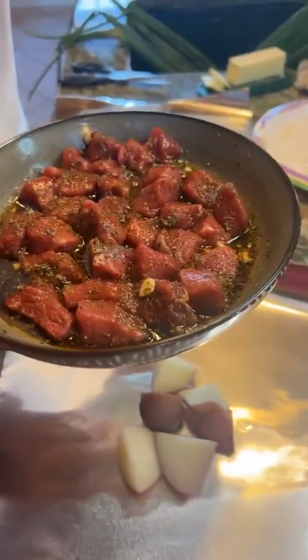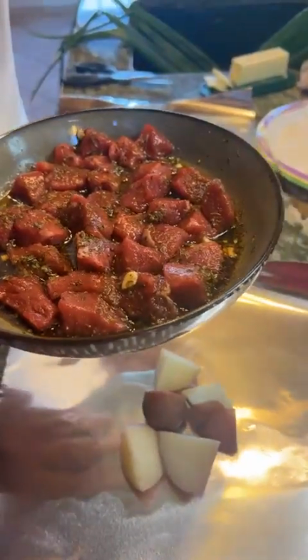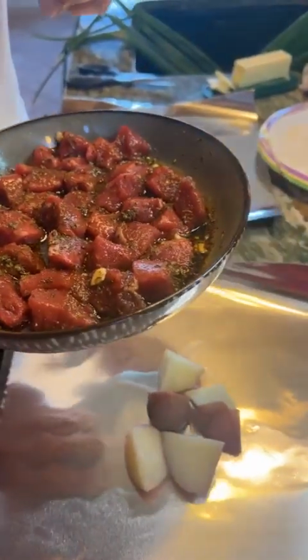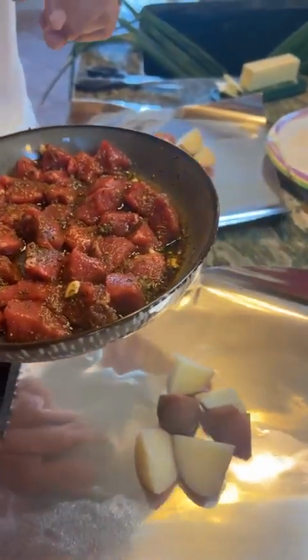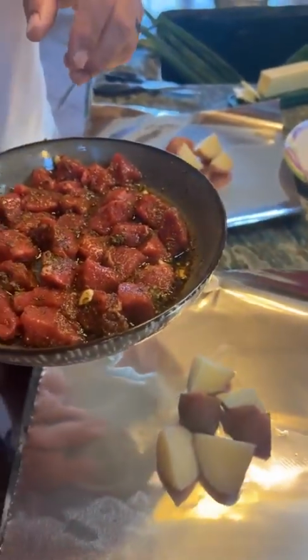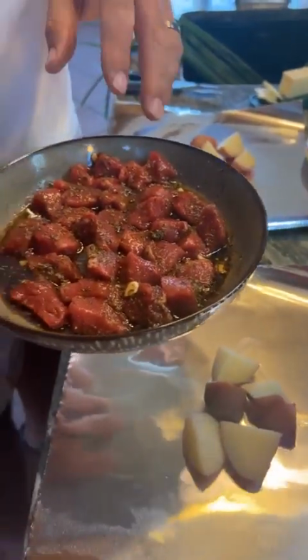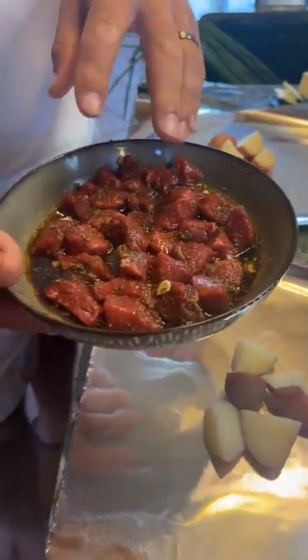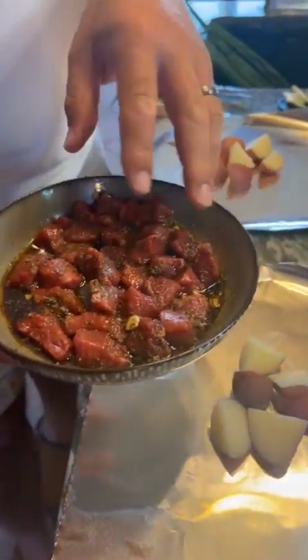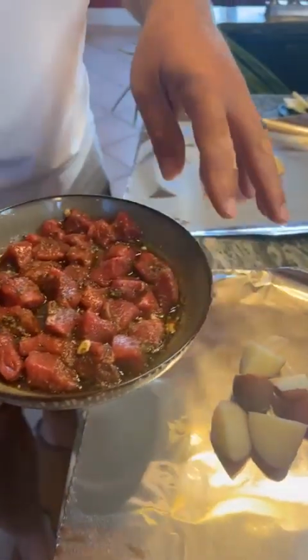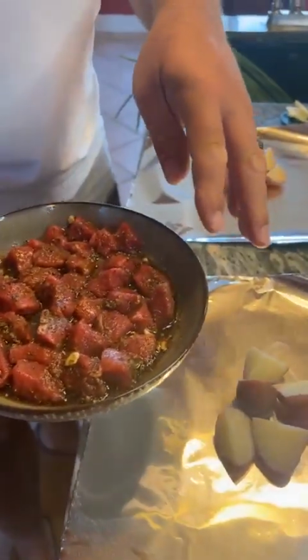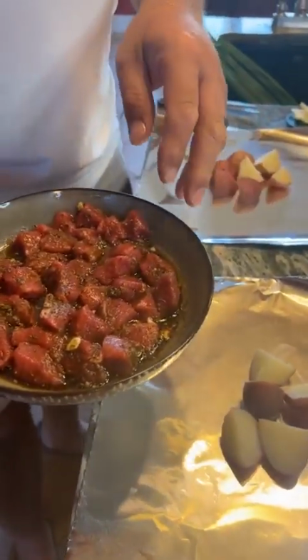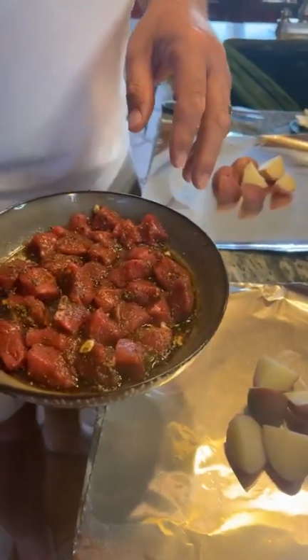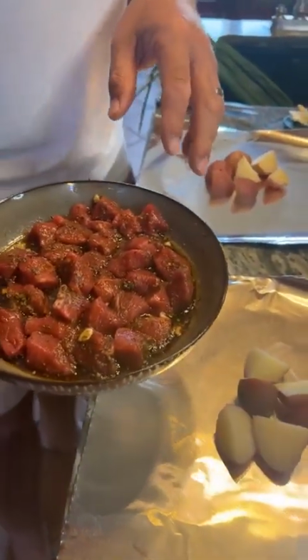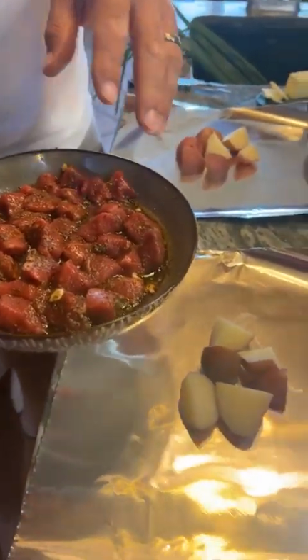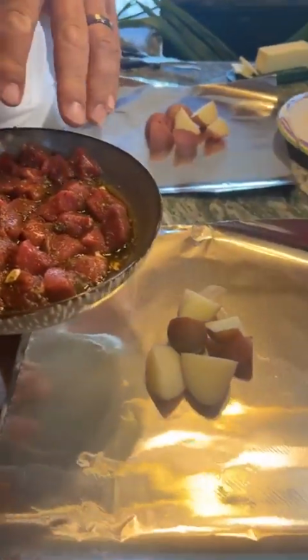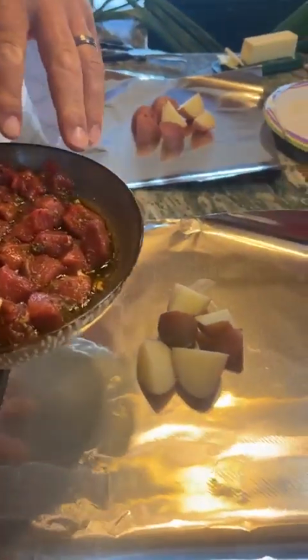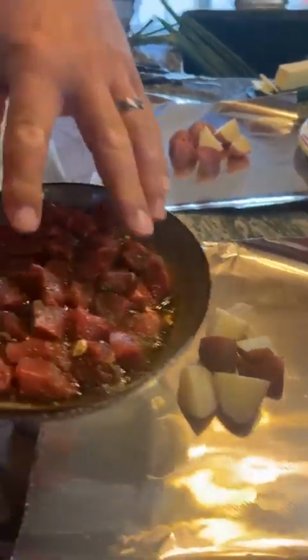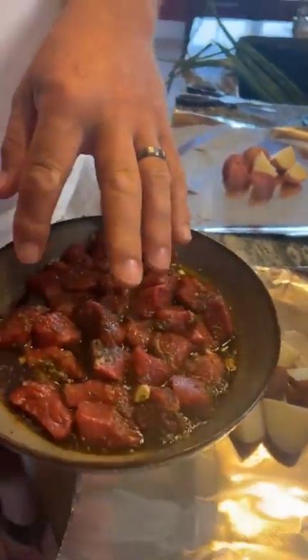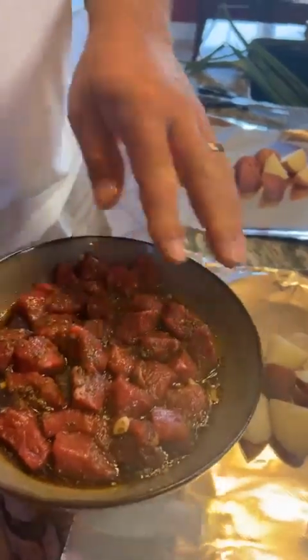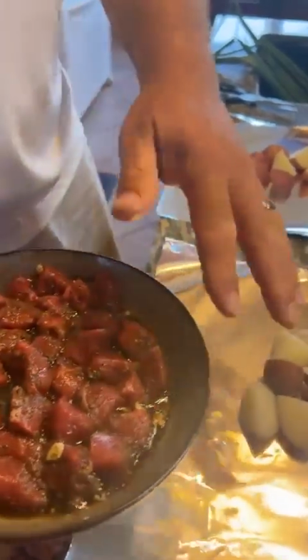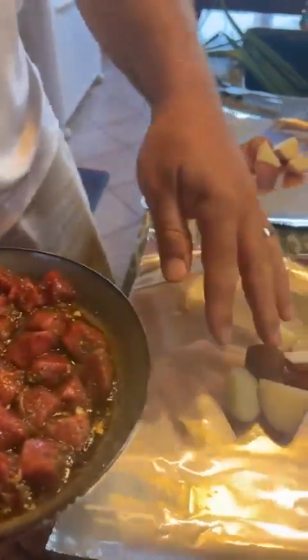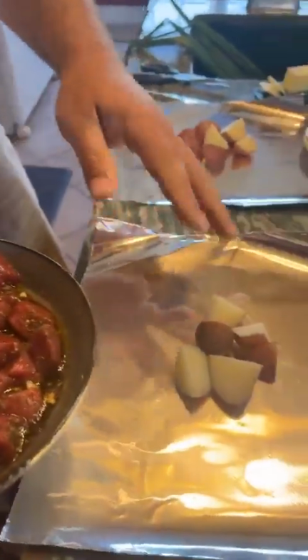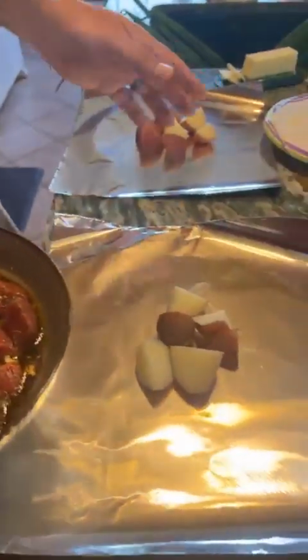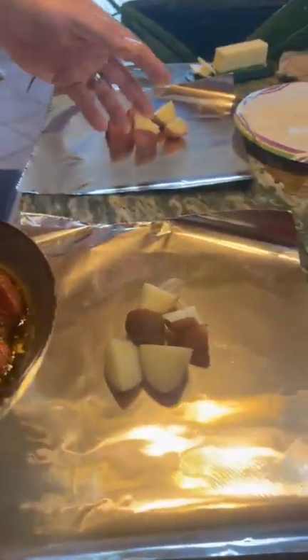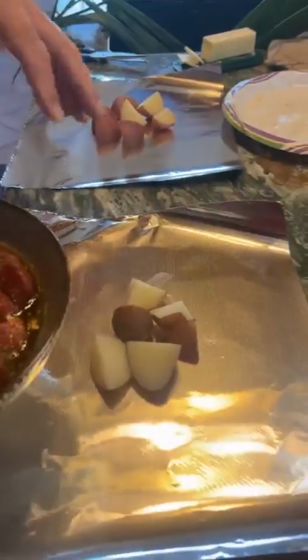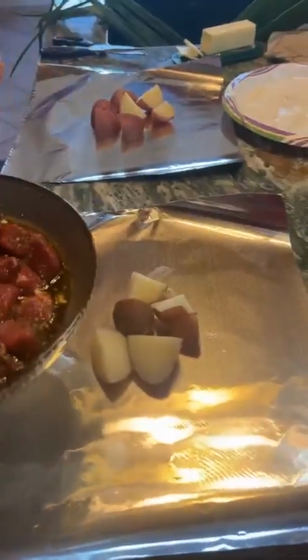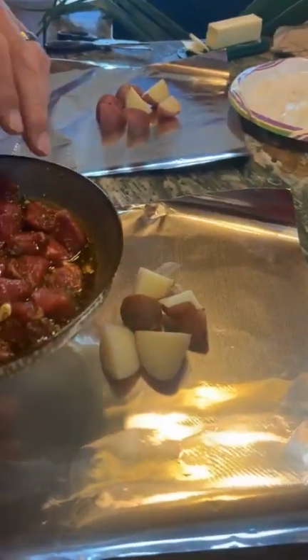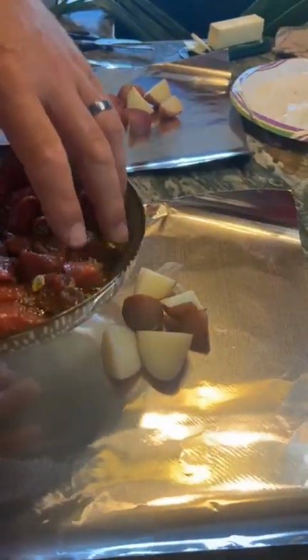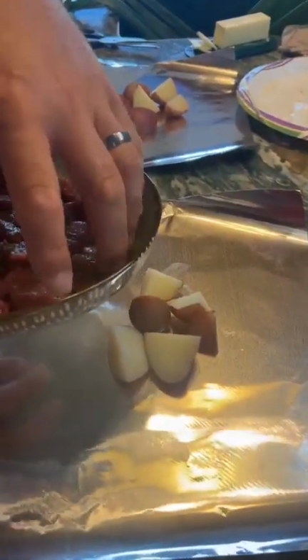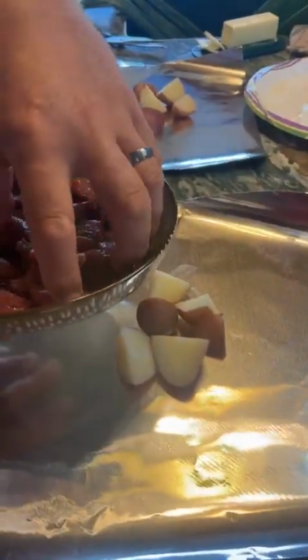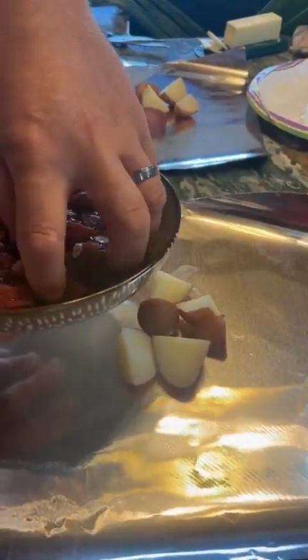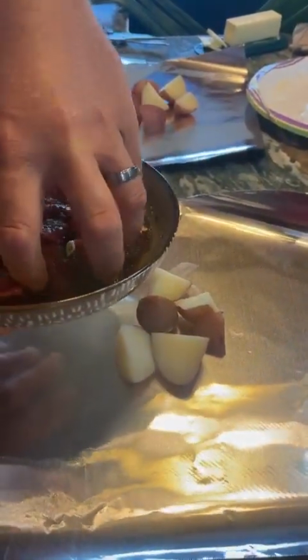The steak has only been marinating for about 20 minutes or so — just a short marinate. Whatever marinade is left over, we're going to pour over the top before closing up the foil pack.